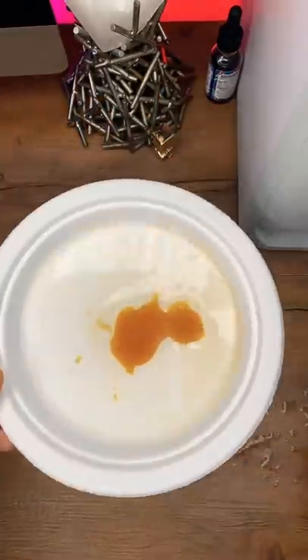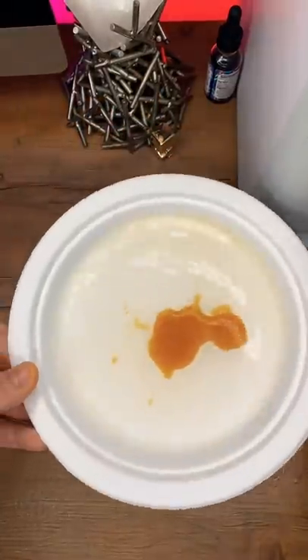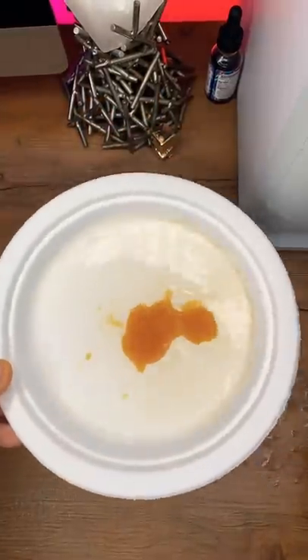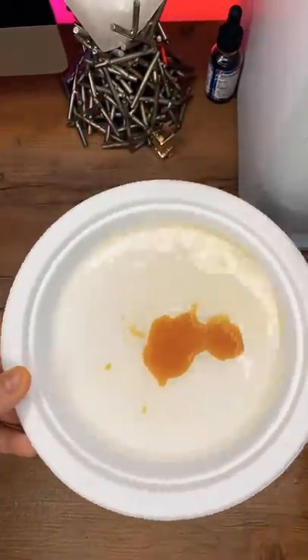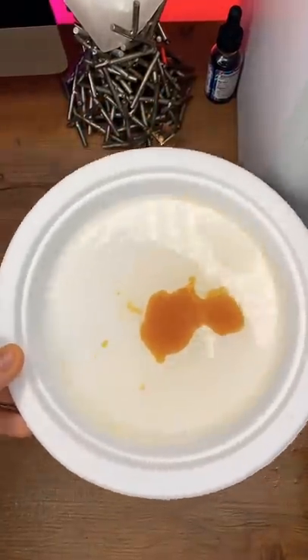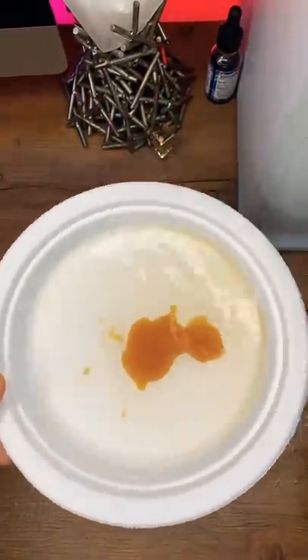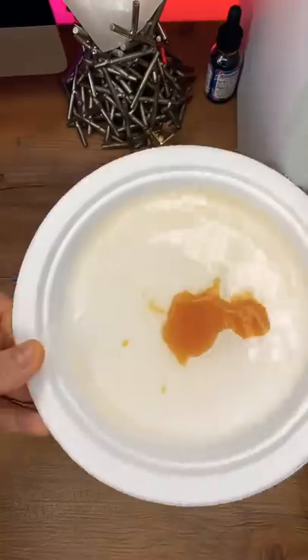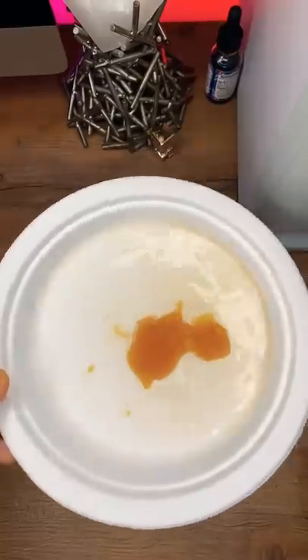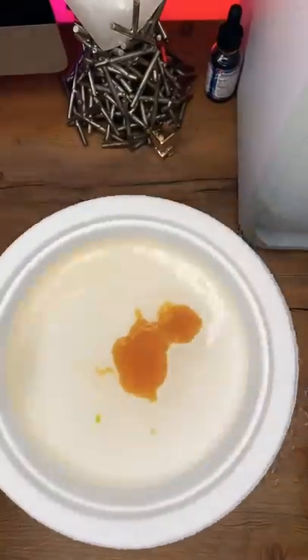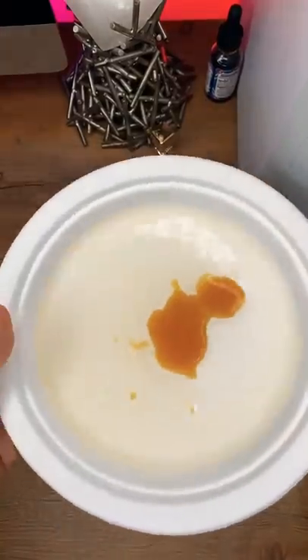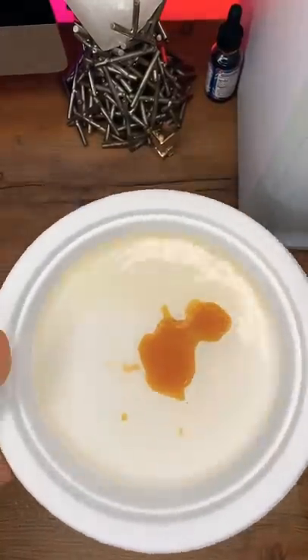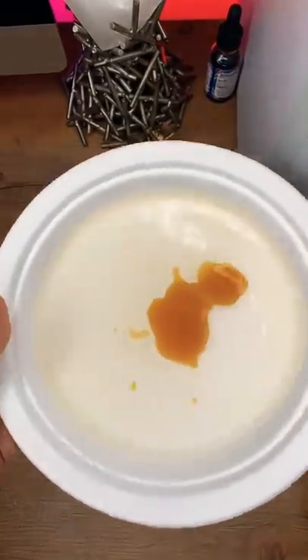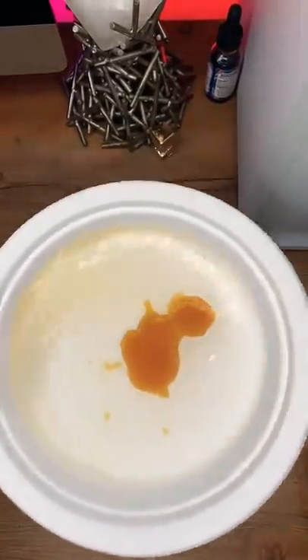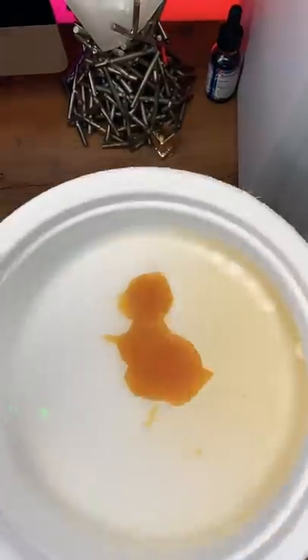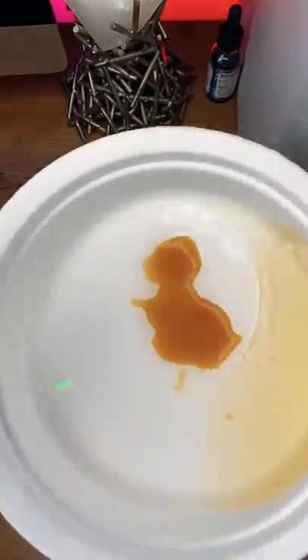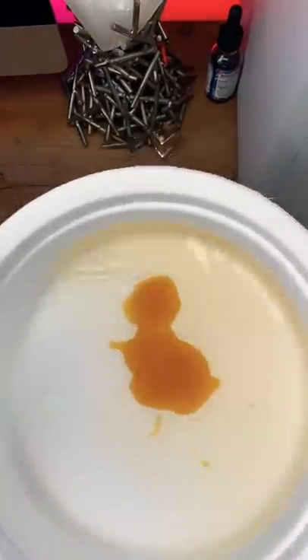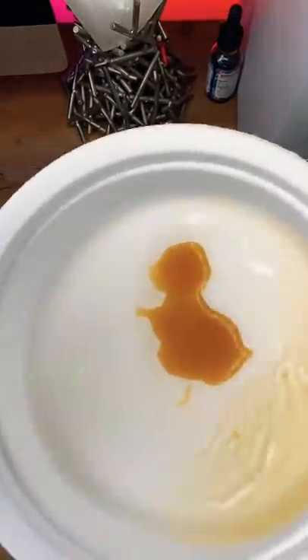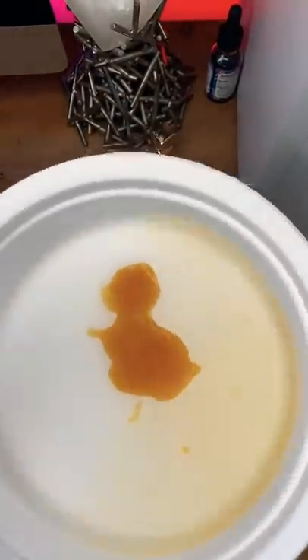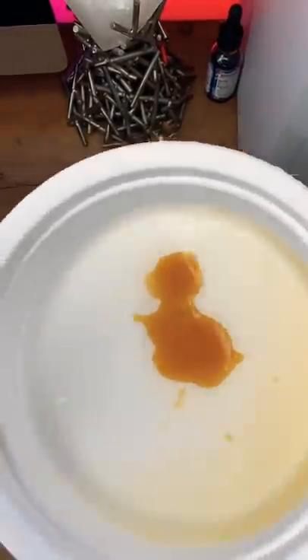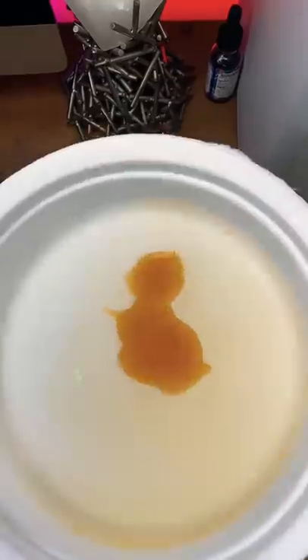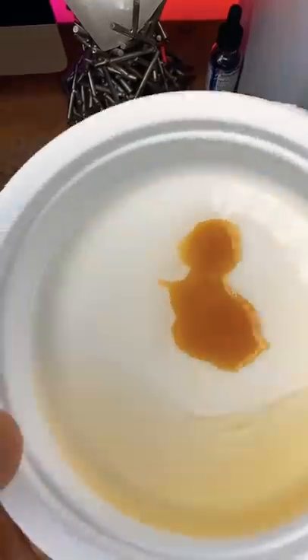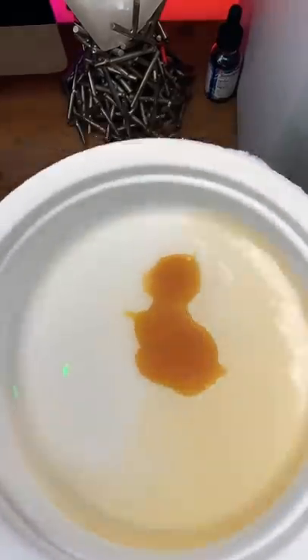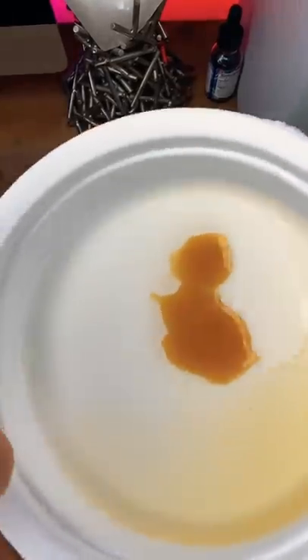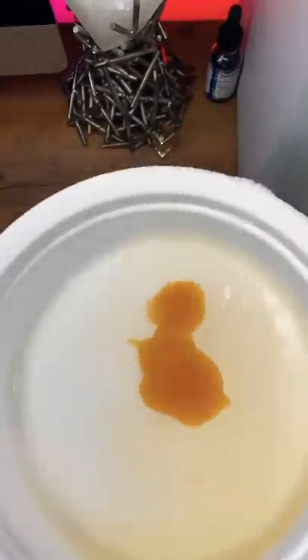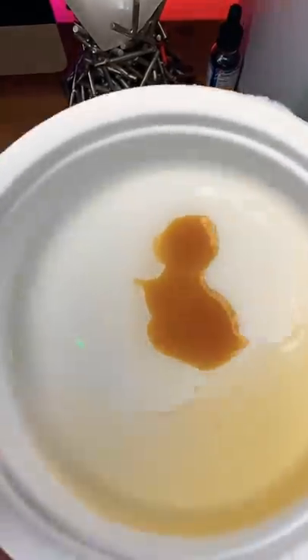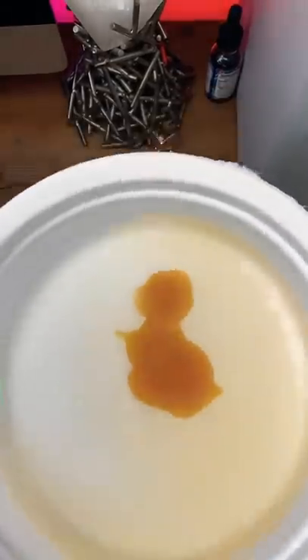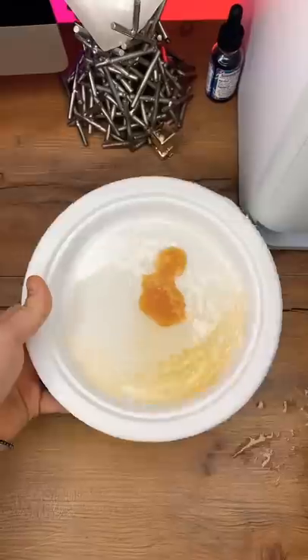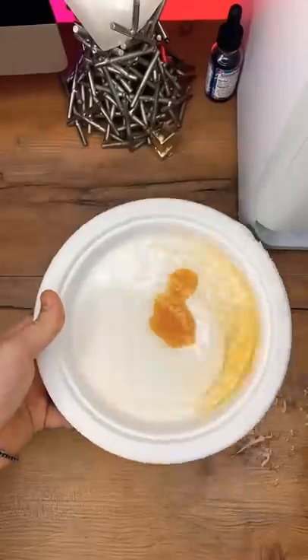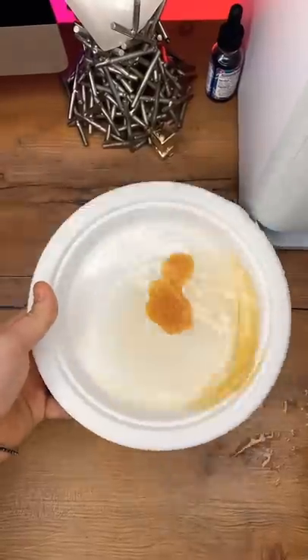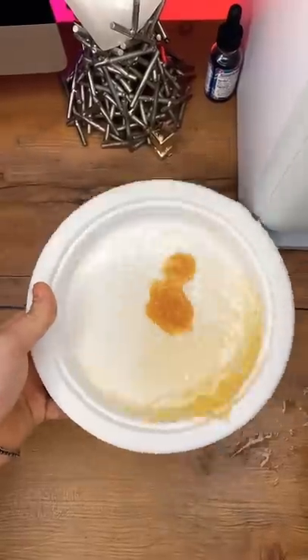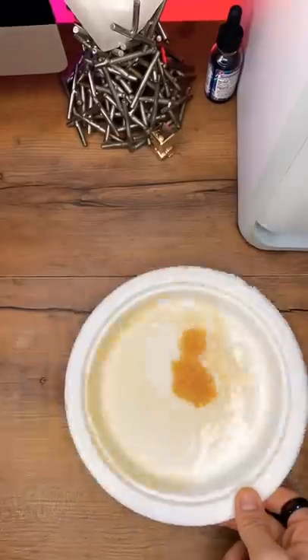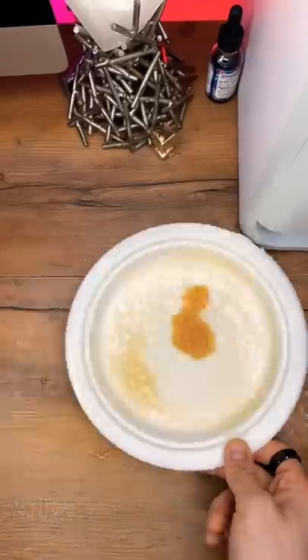Now you just want to twirl it around, kind of like the pendulum. That kind of looks like a duck. Now it kind of looks like a dog. Keep going, go faster.